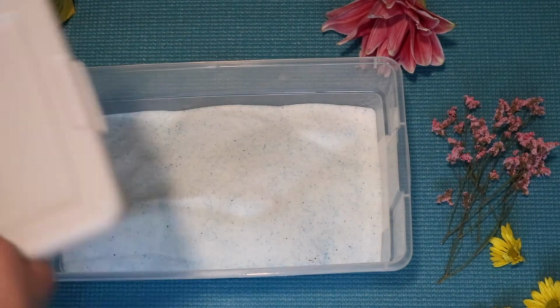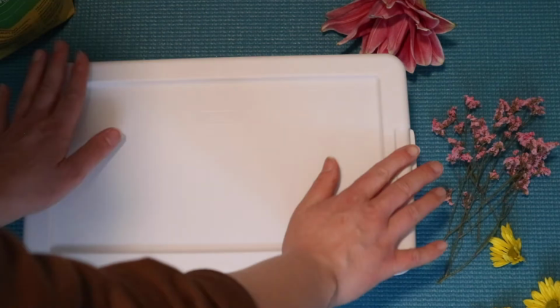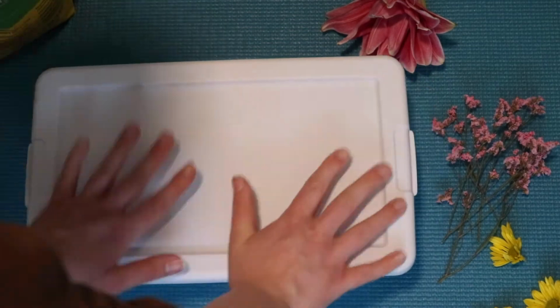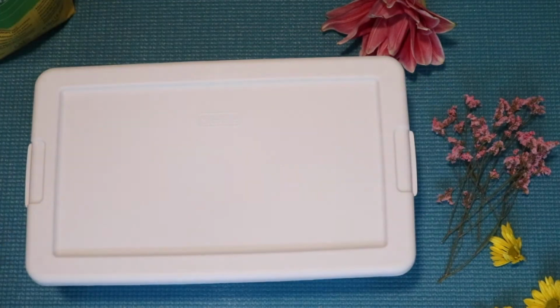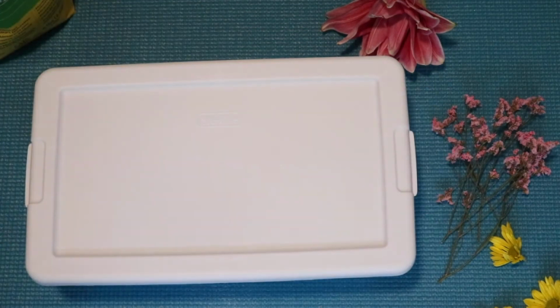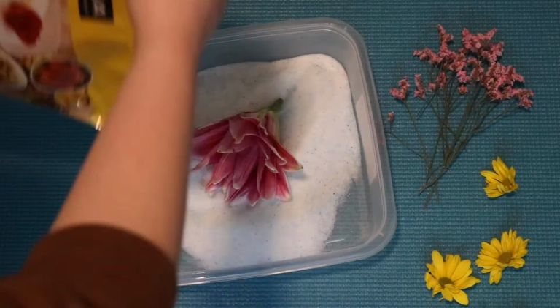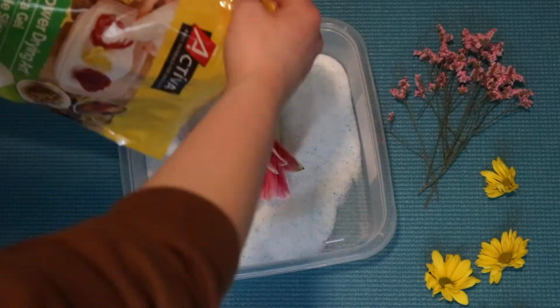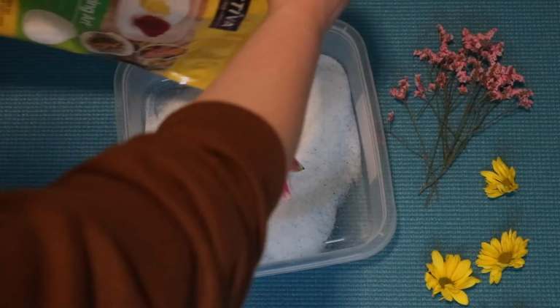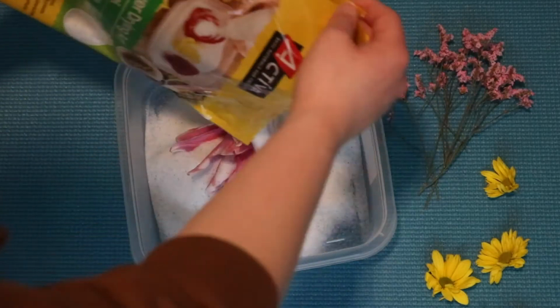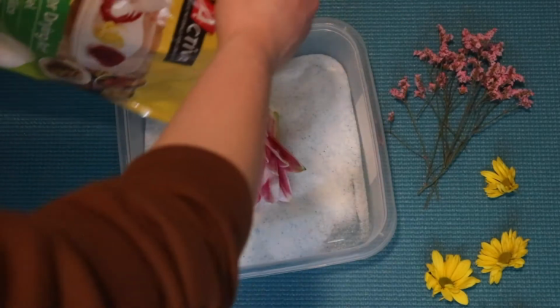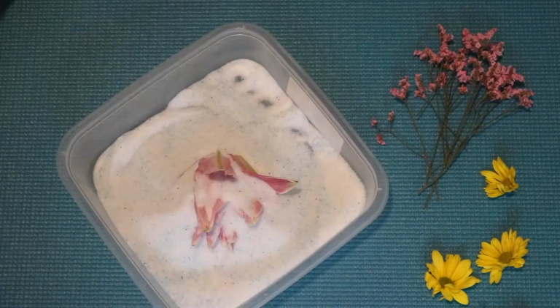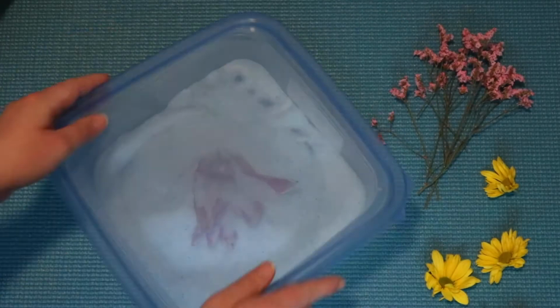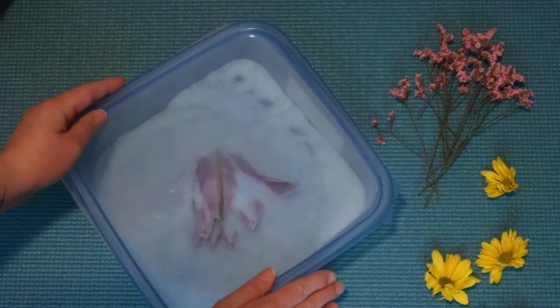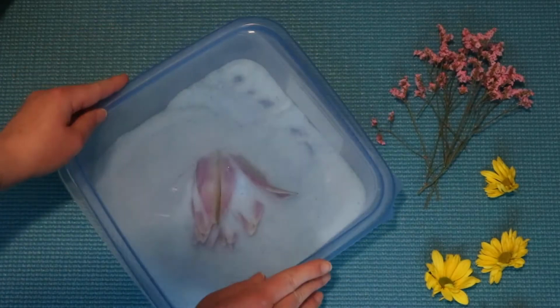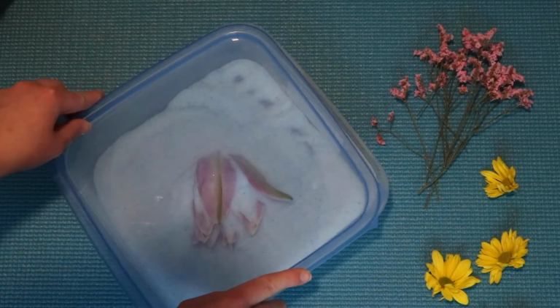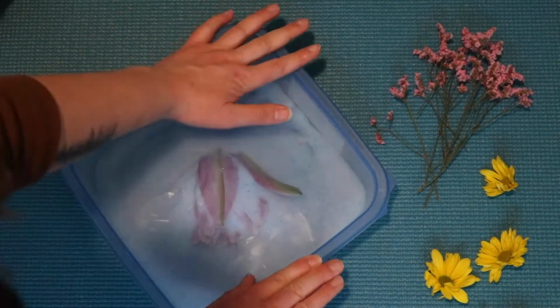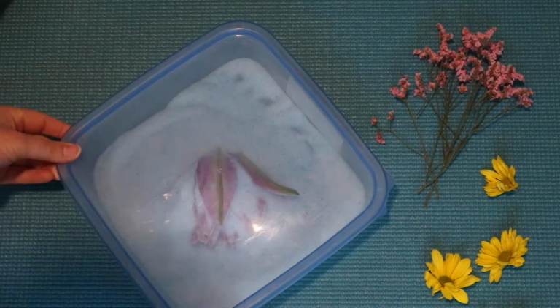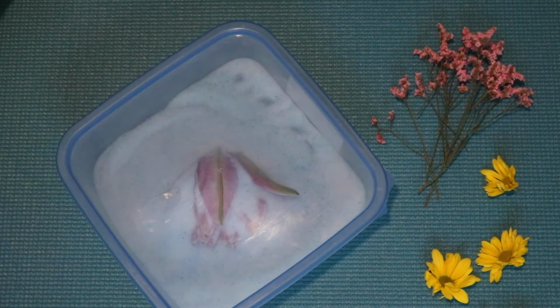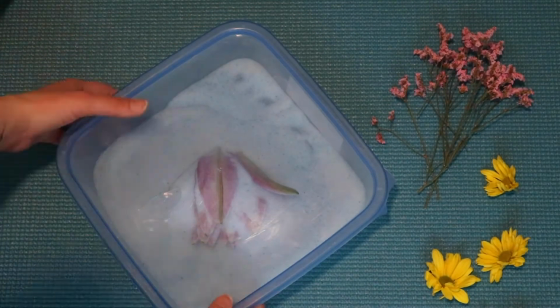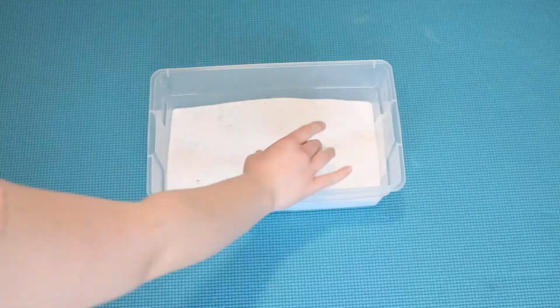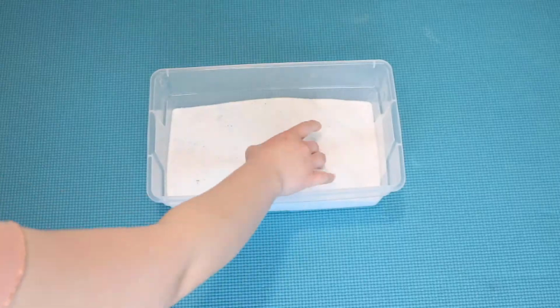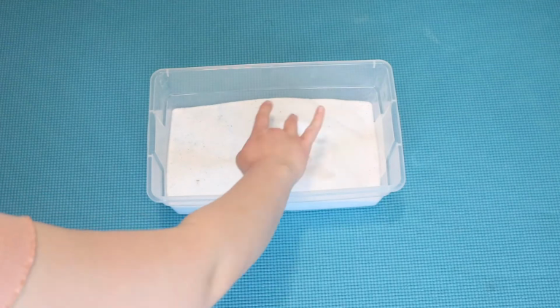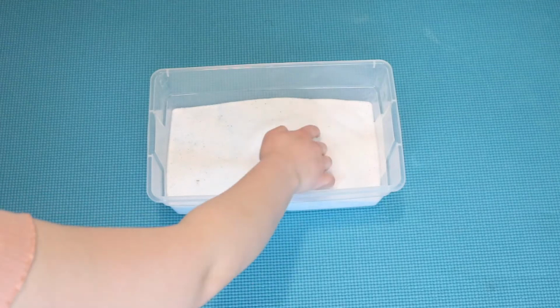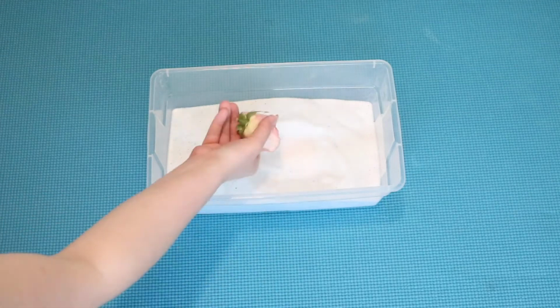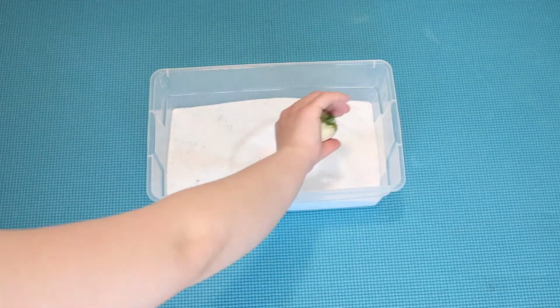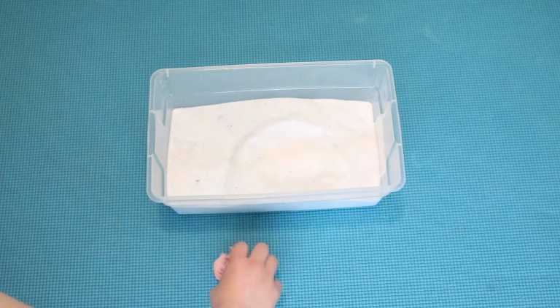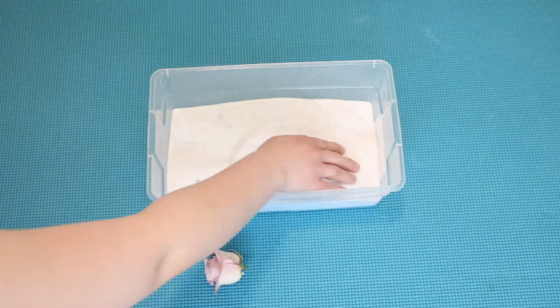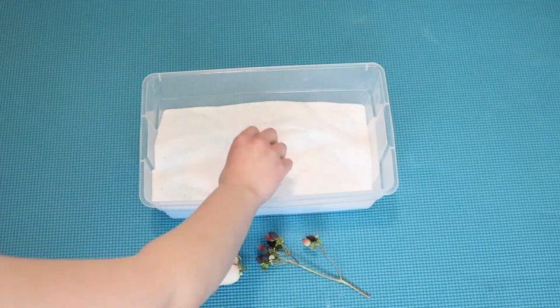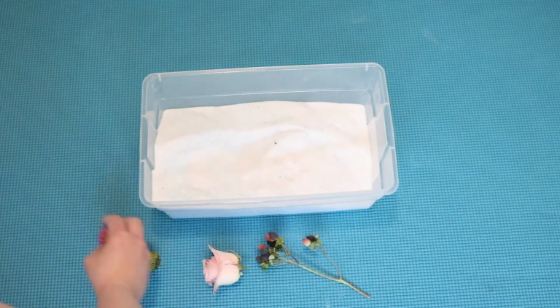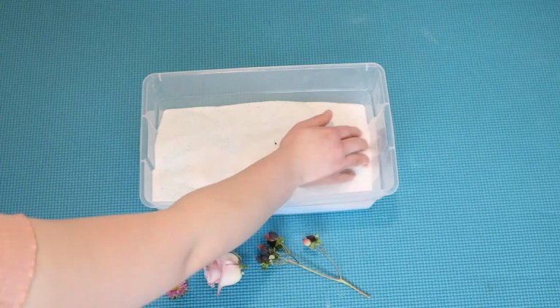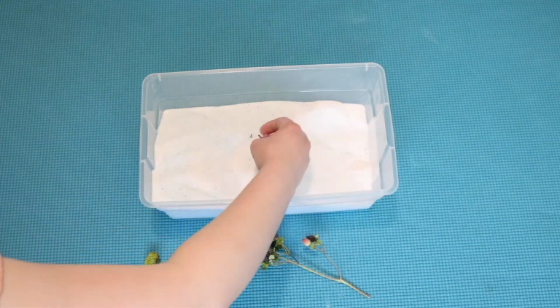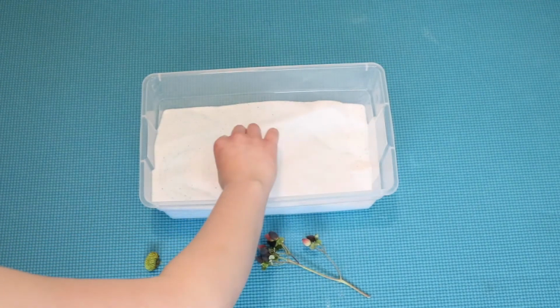Next, seal your tote and wait. Some flowers take longer than others. For these particular flowers it only took about a week for every single one of them to be completely dry.